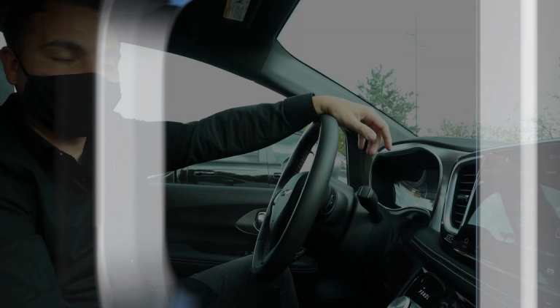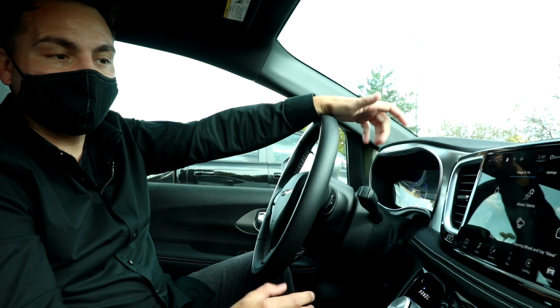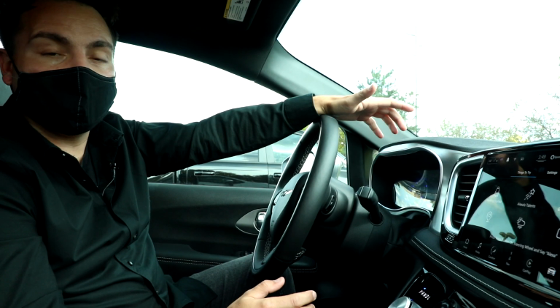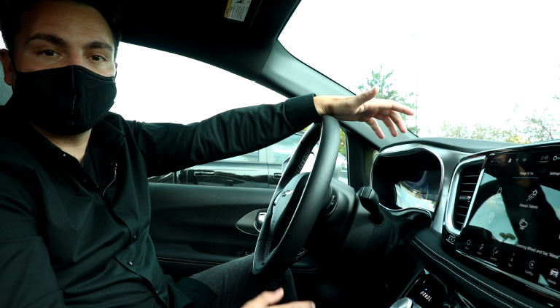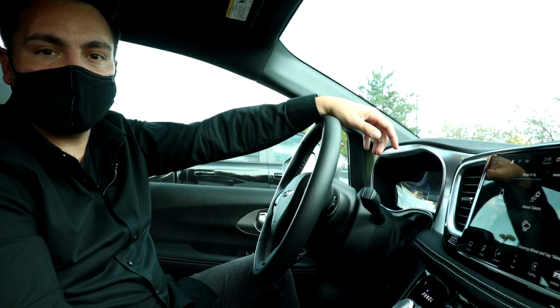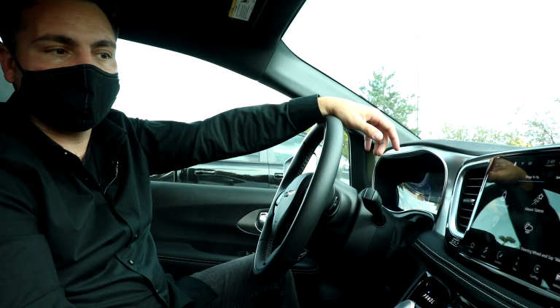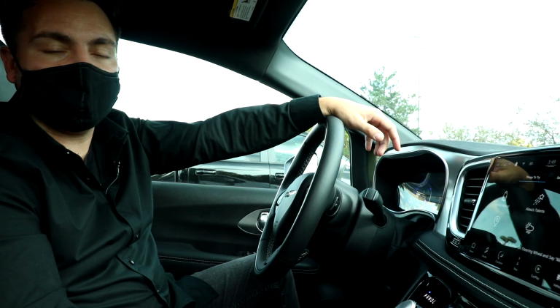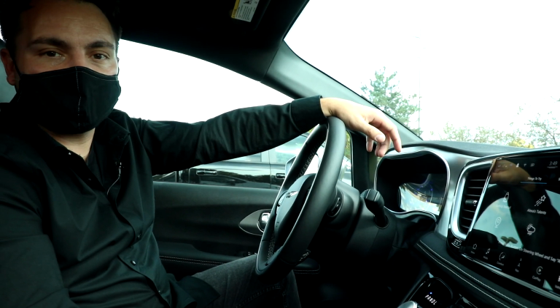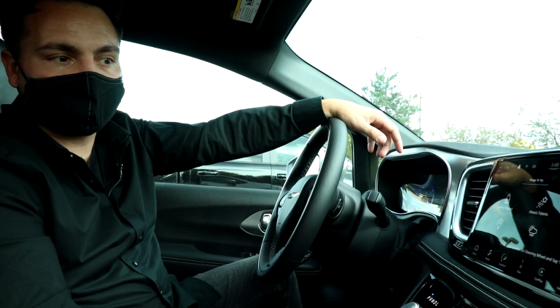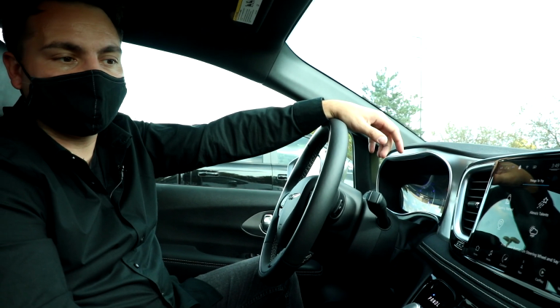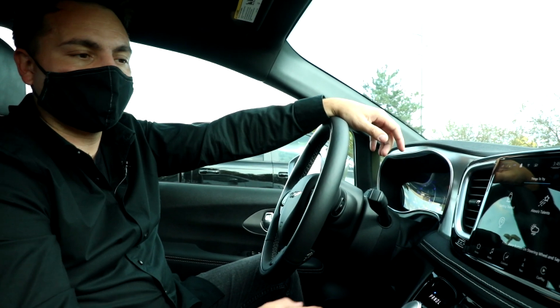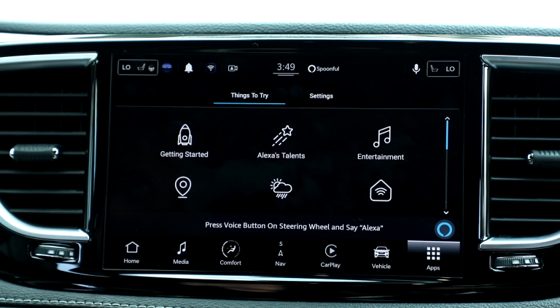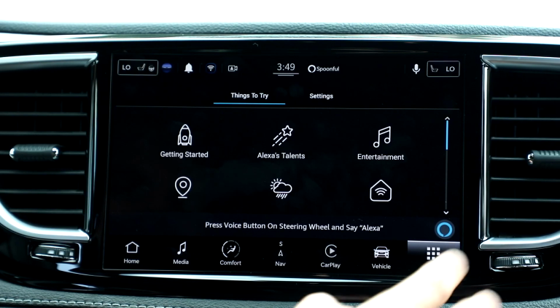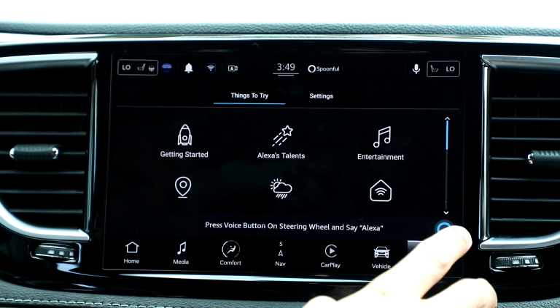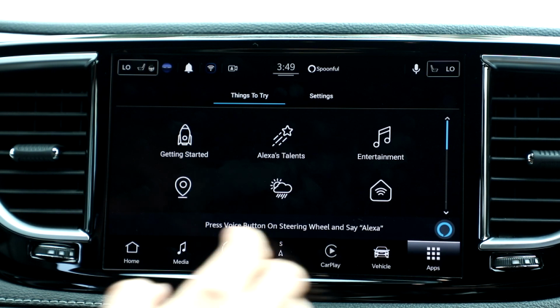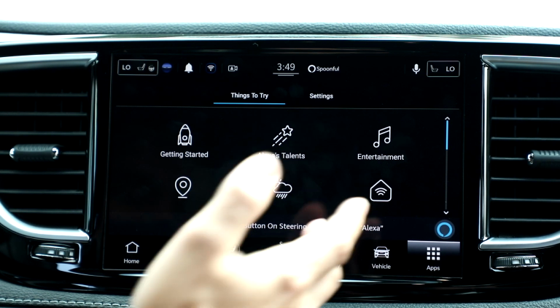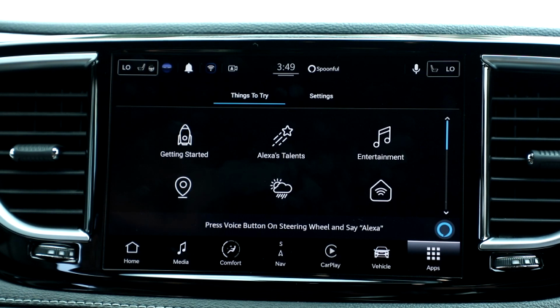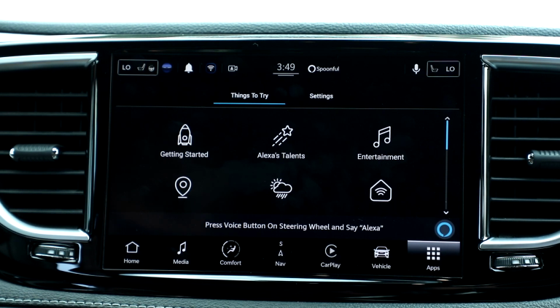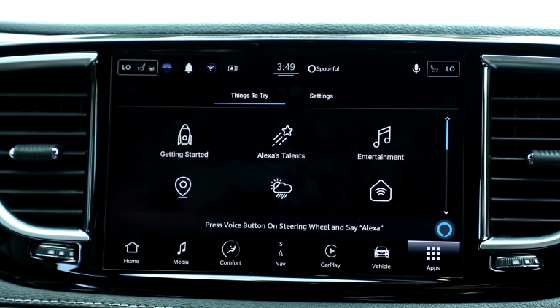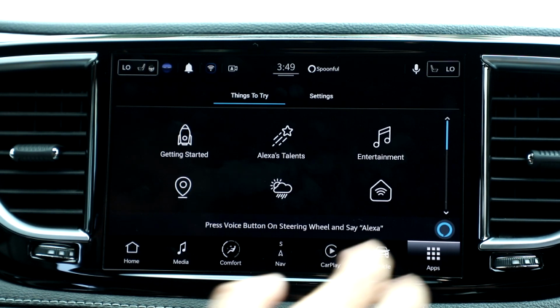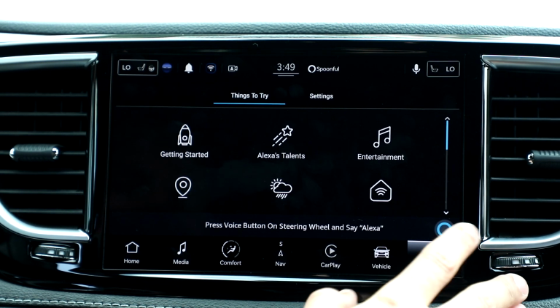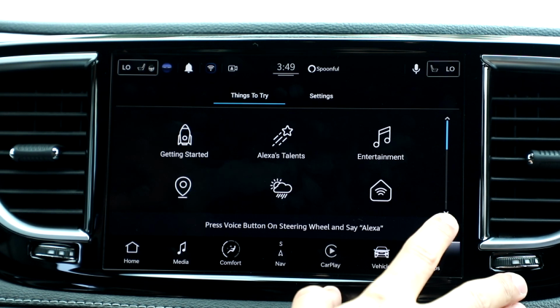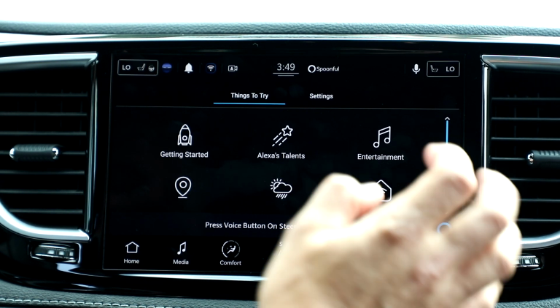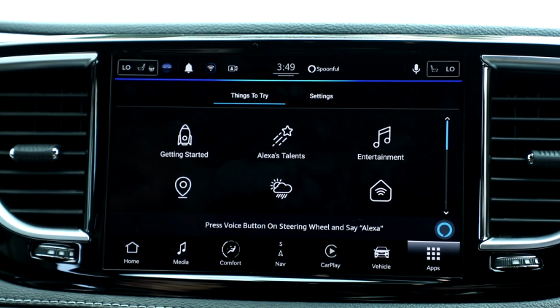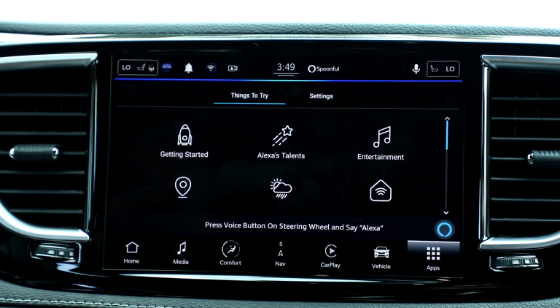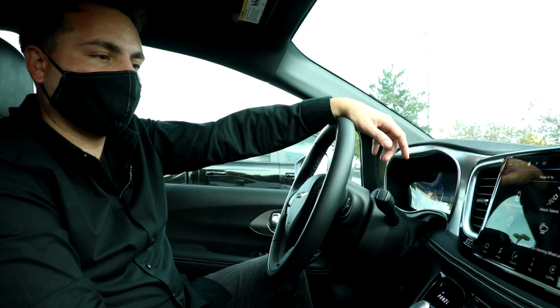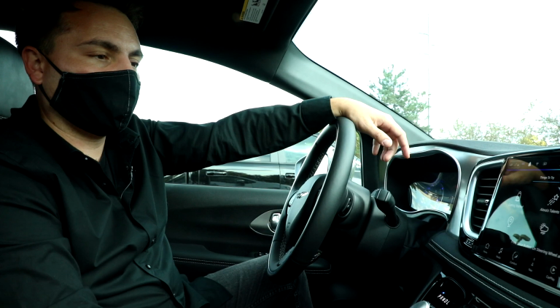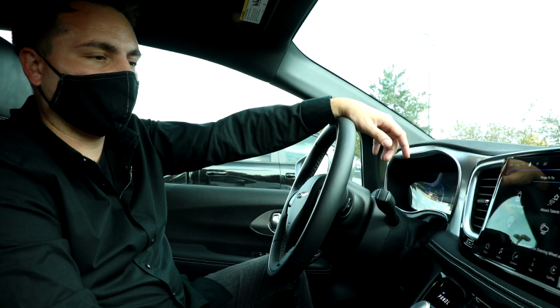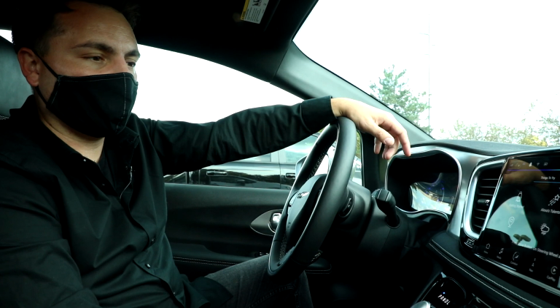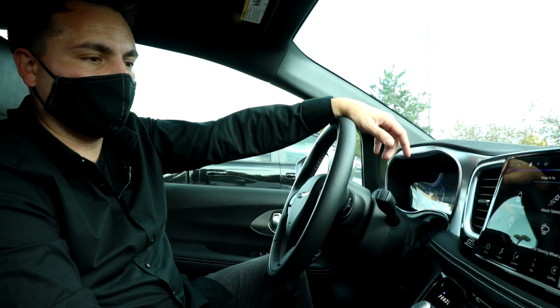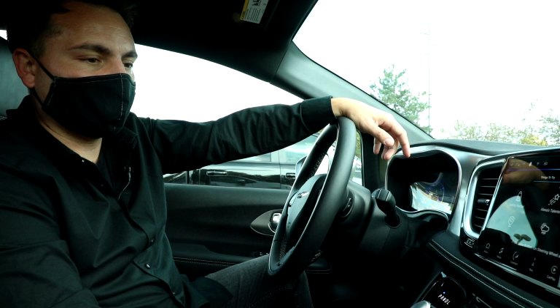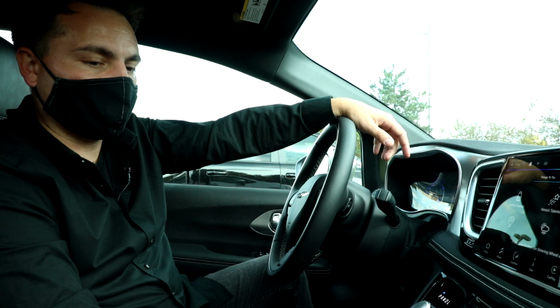Number two is a fully integrated Amazon Alexa. Here you can see I have the Alexa app running on the screen. Alexa, what's the weather like in Auburn Hills, Michigan?